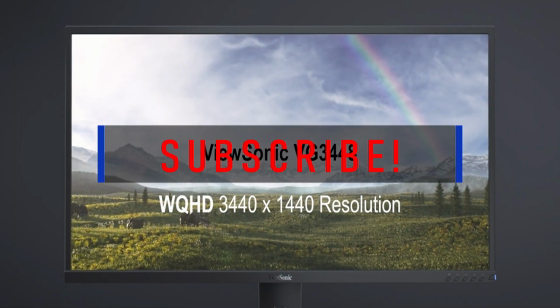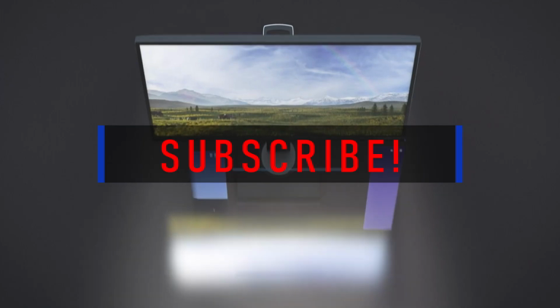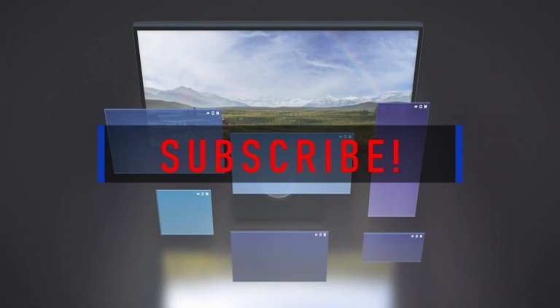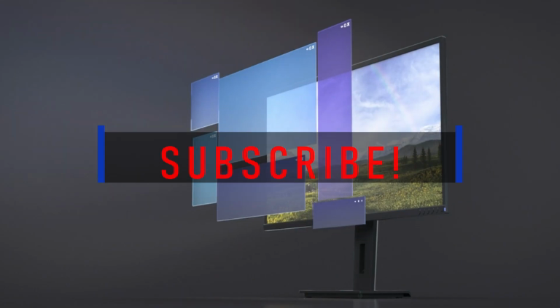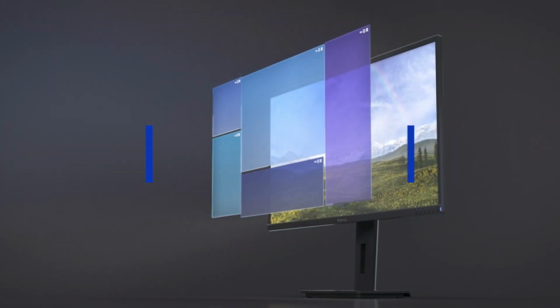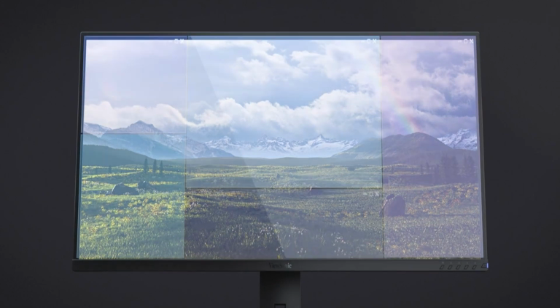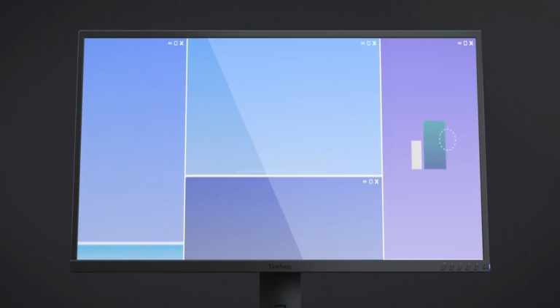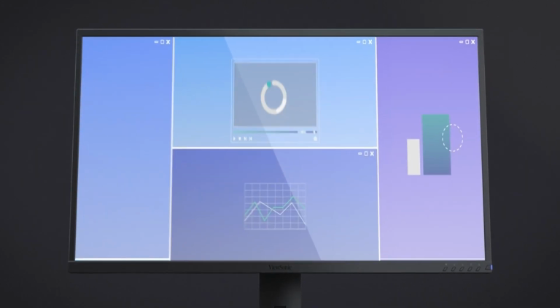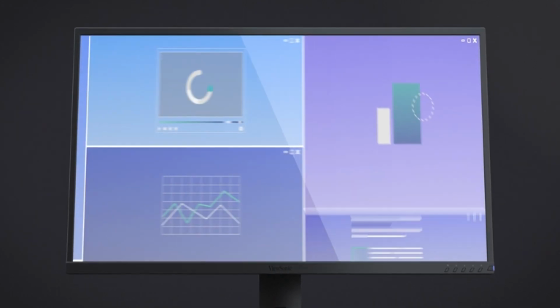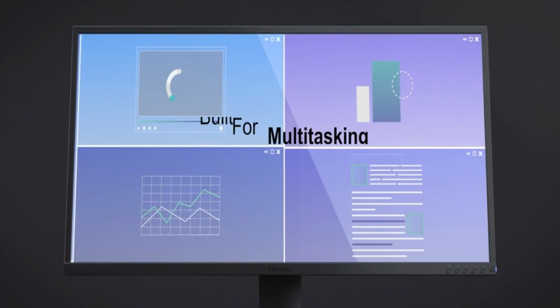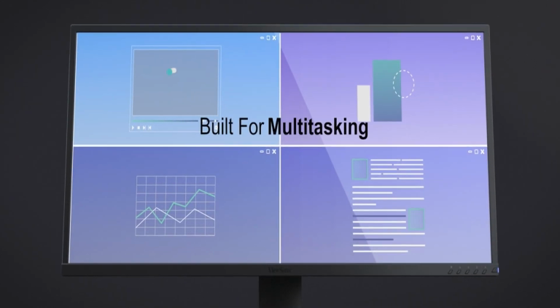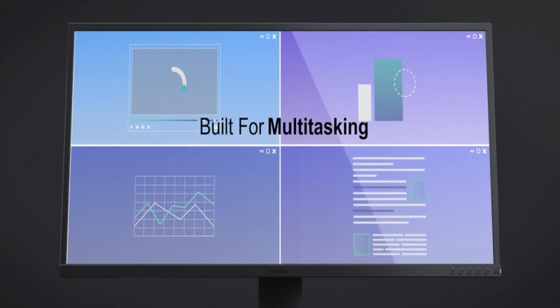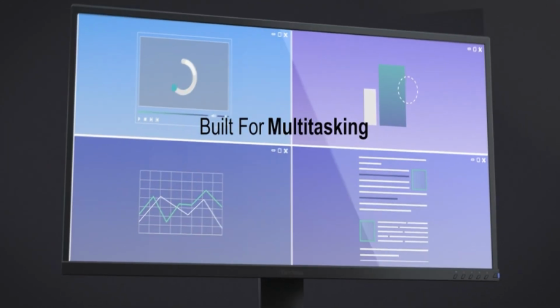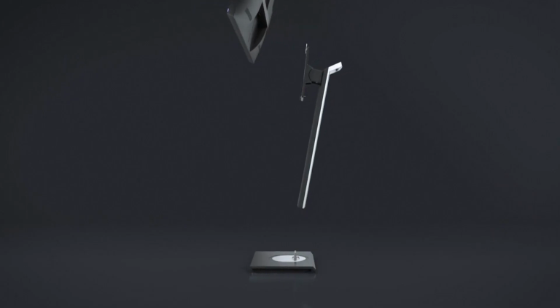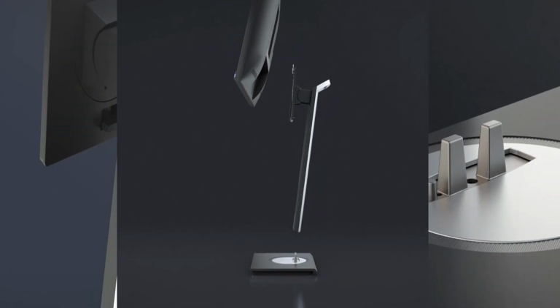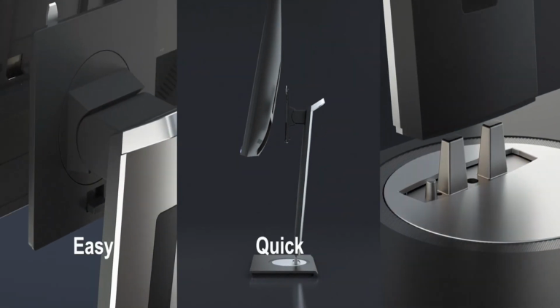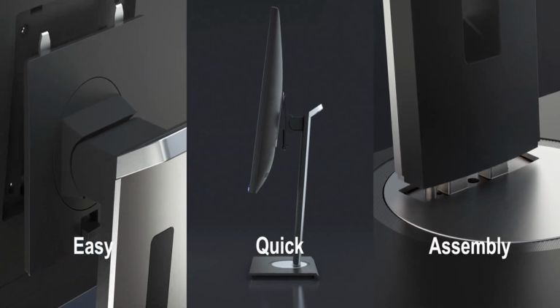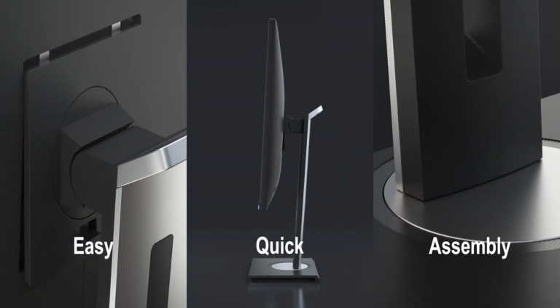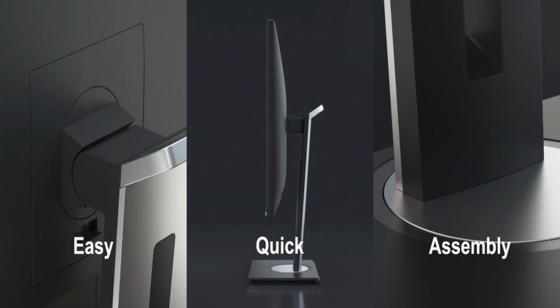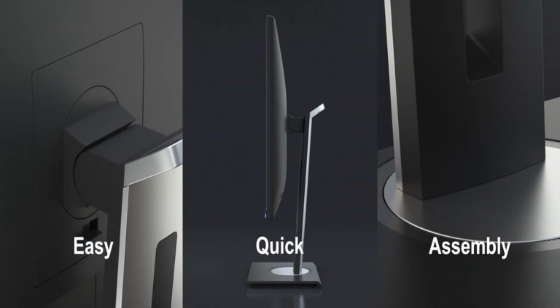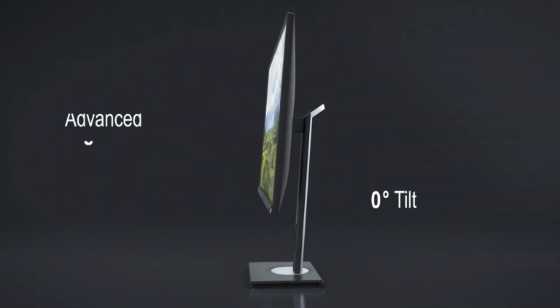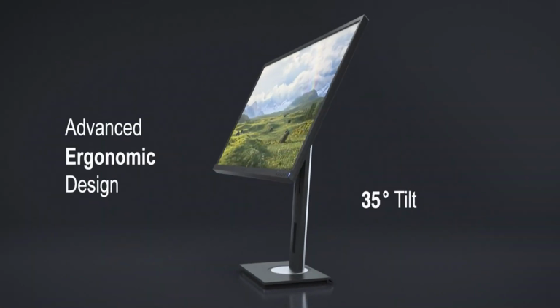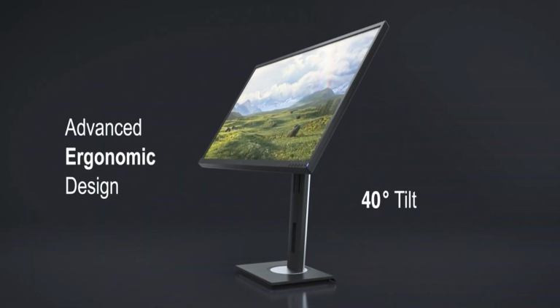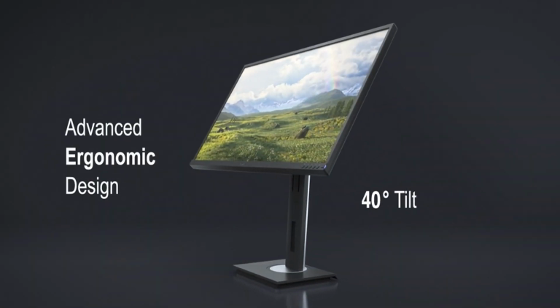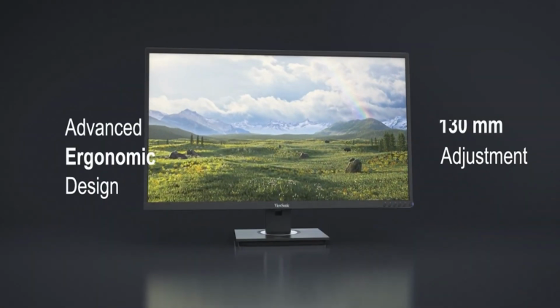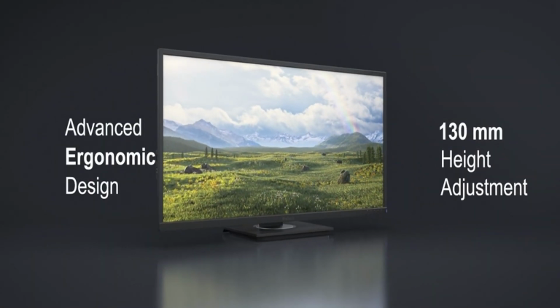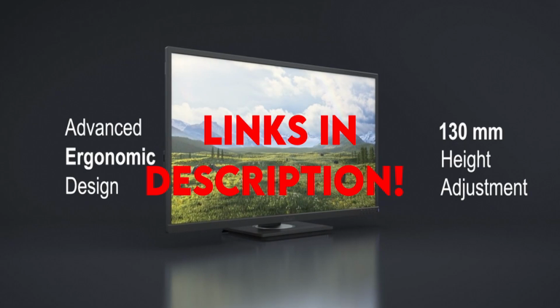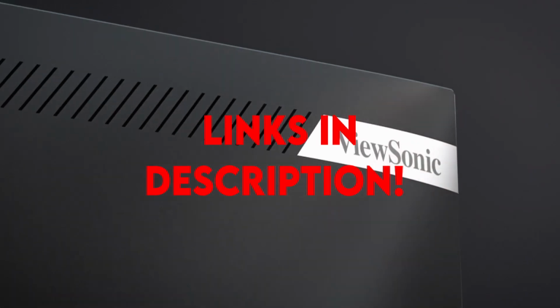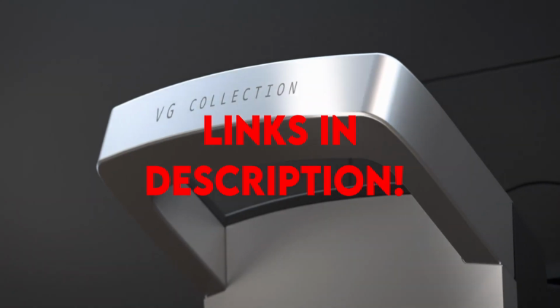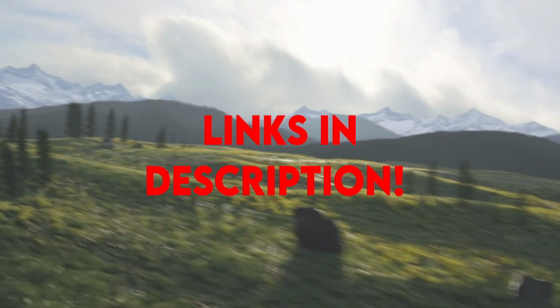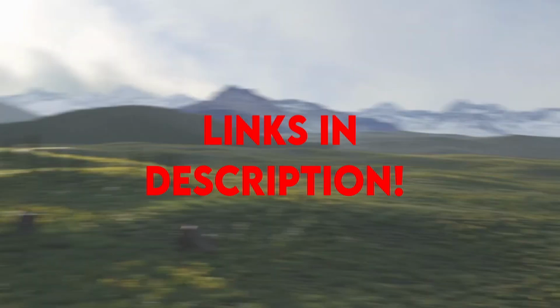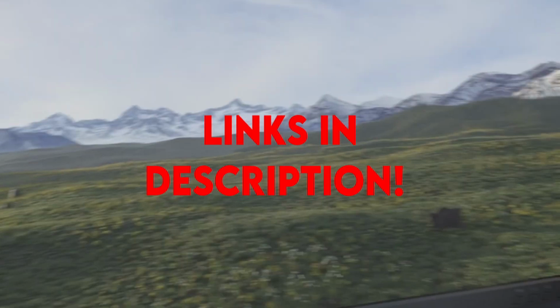If you want more interesting videos, do subscribe to our channel and press the bell icon. This list is based on my personal opinion and research, listing products based on quality, features, and pricing. If you want more information and updated pricing on the products mentioned, be sure to check the links in the description below.